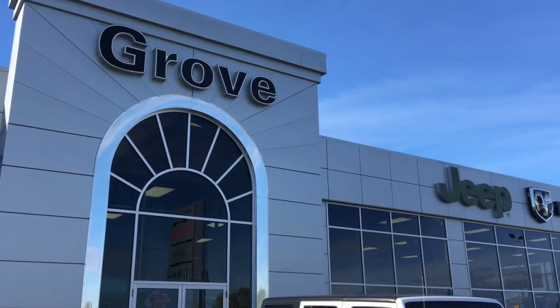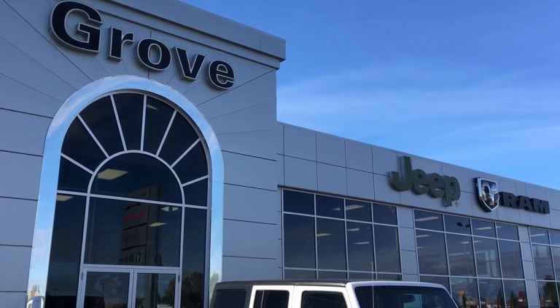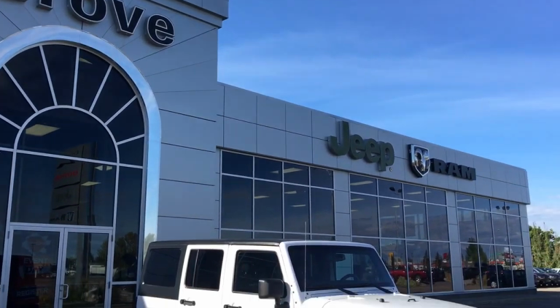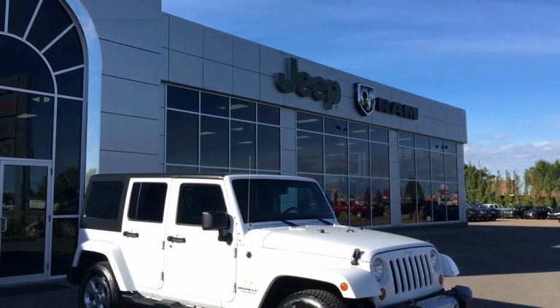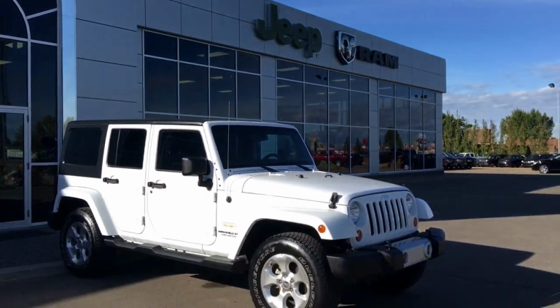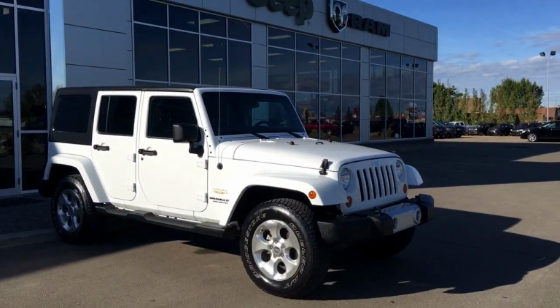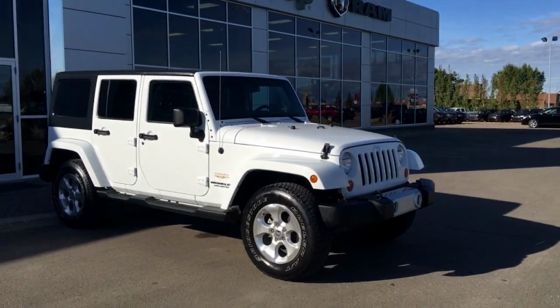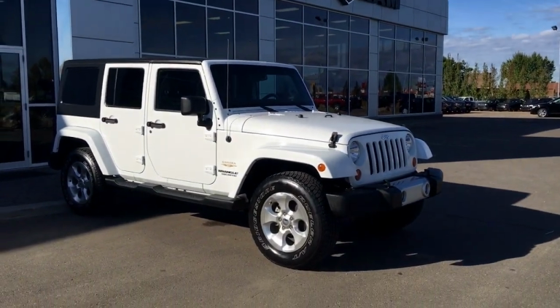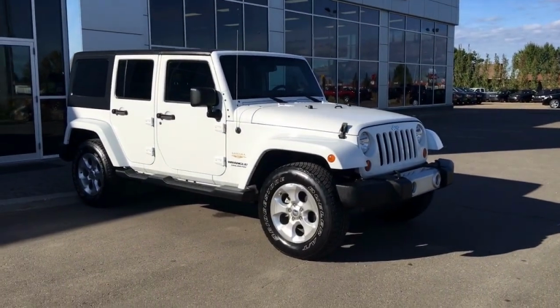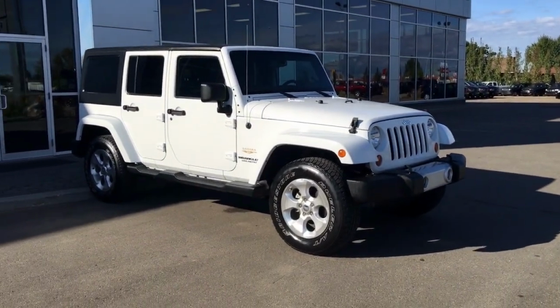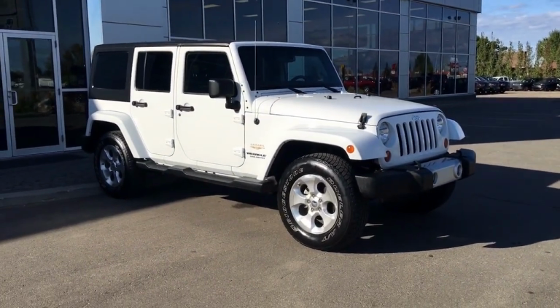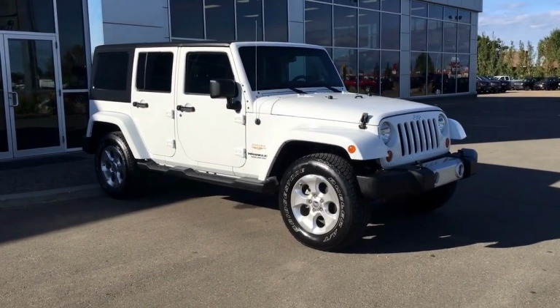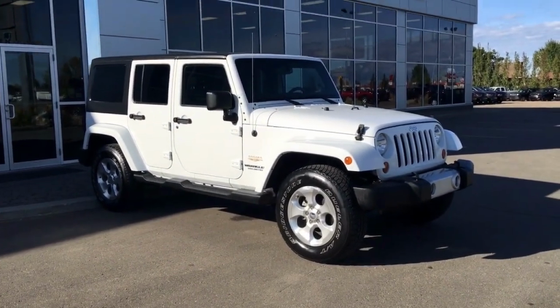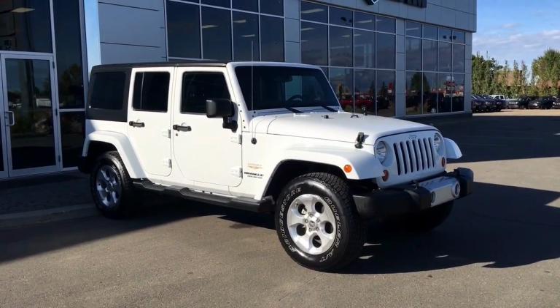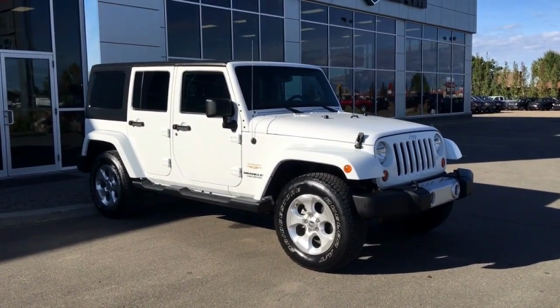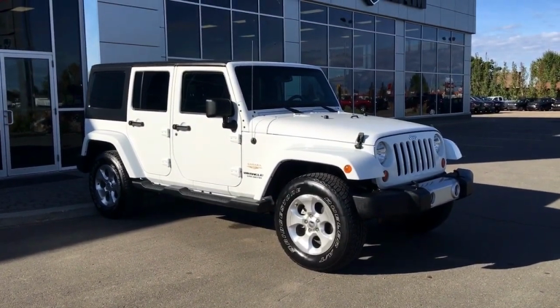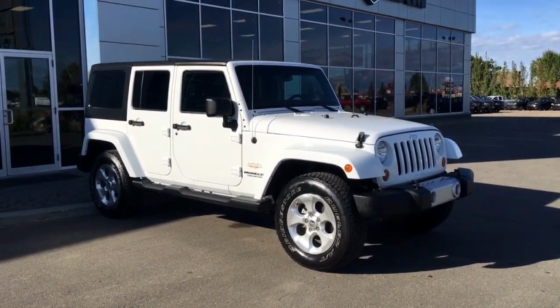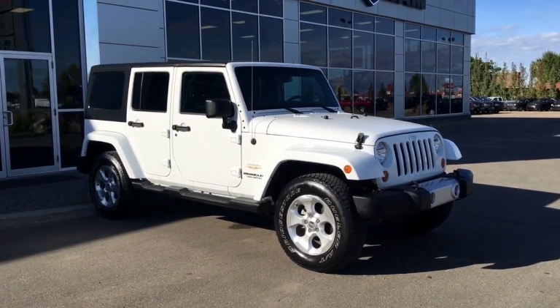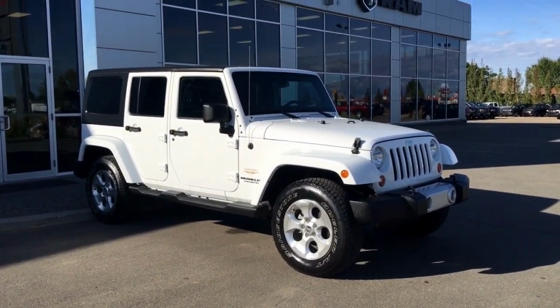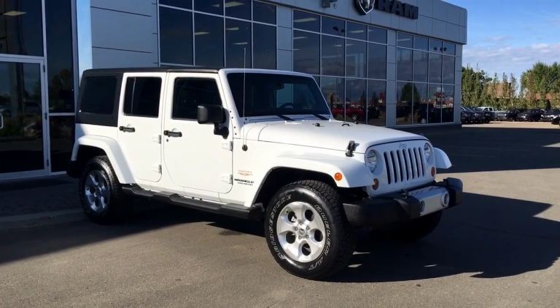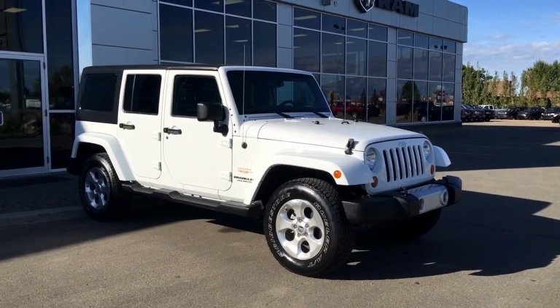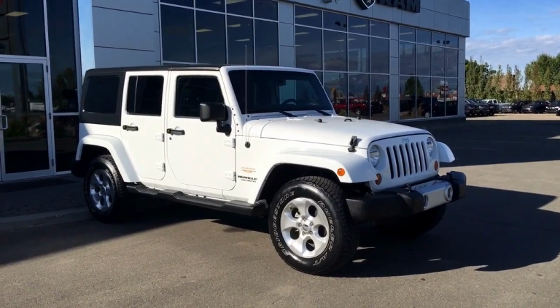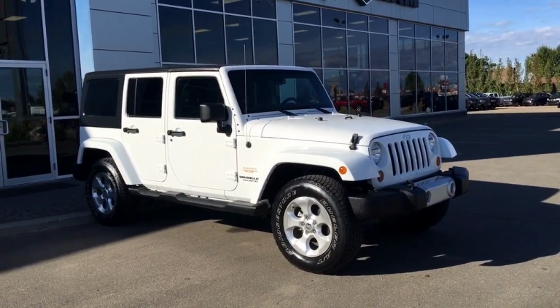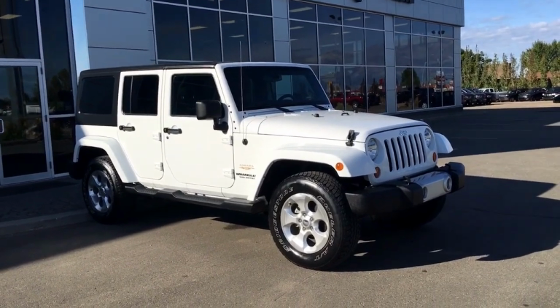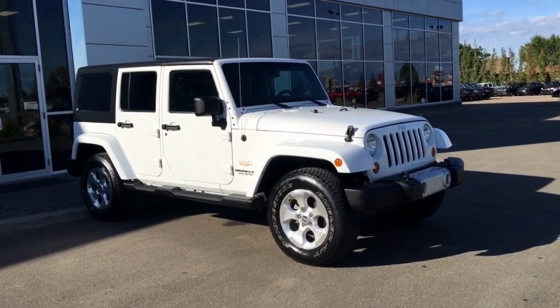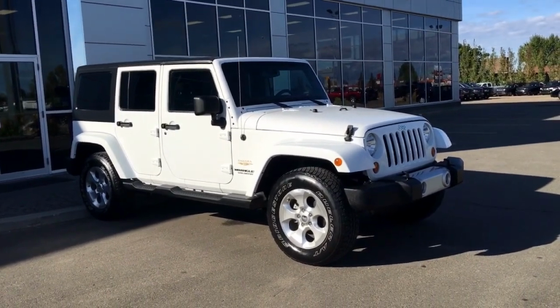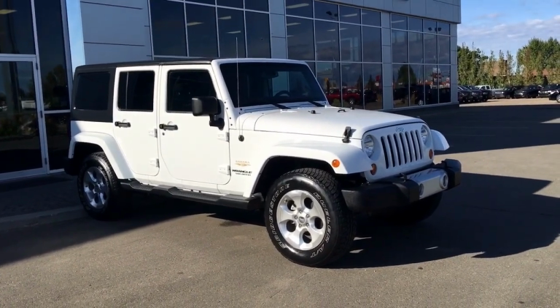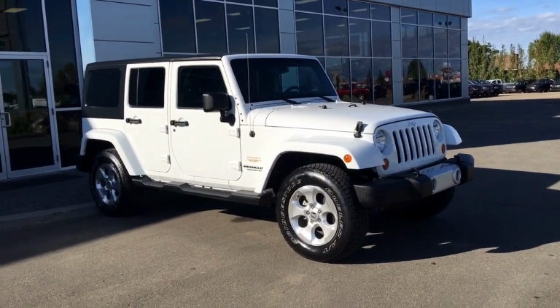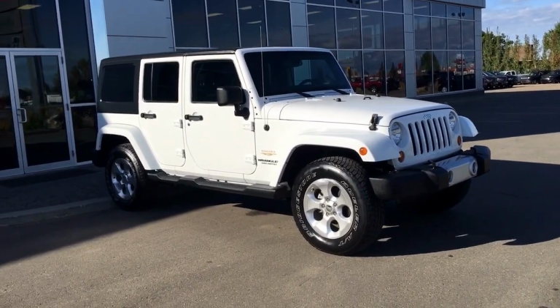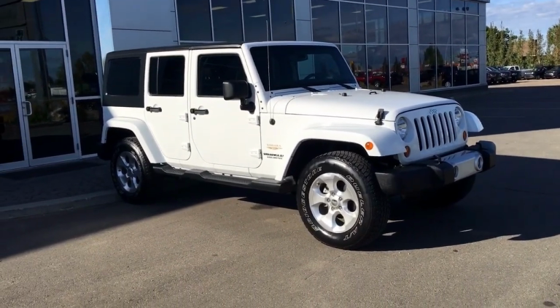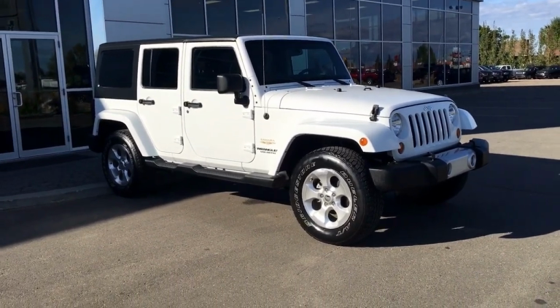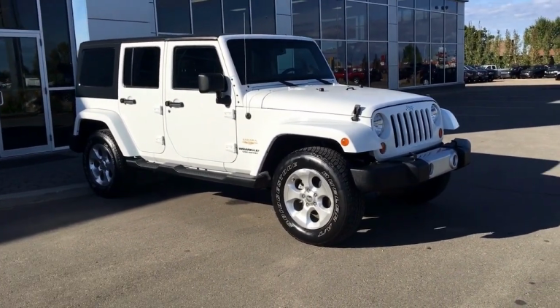Hello and welcome to Spruce Grove Dodge. My name is Shawnee and today we're going to be taking a walk around this 2013 Jeep Wrangler Unlimited Sahara Edition in bright white.